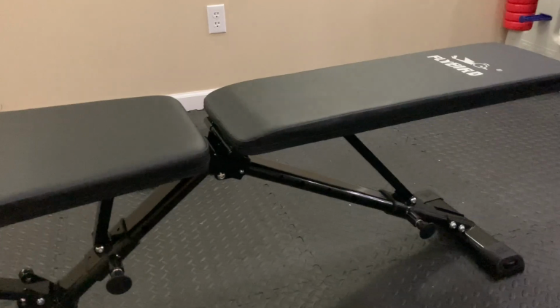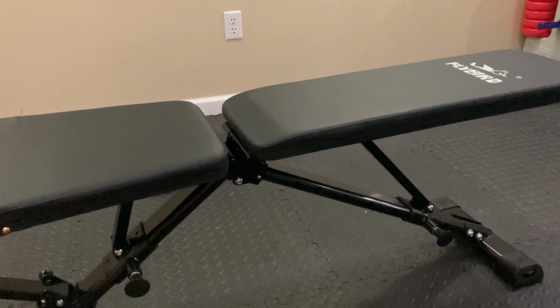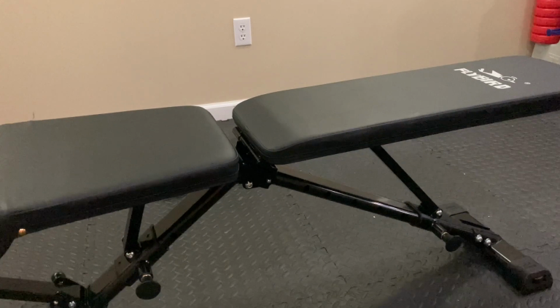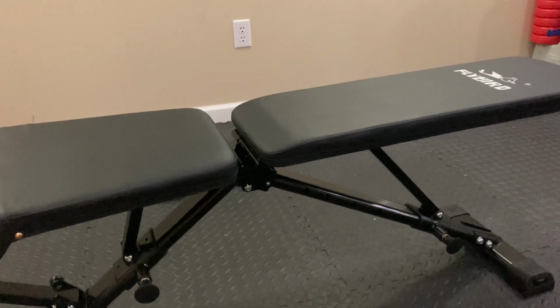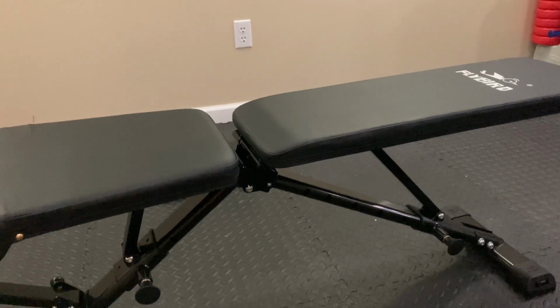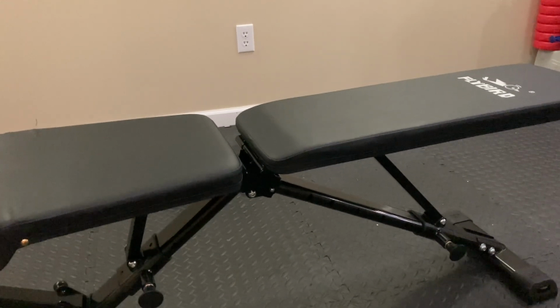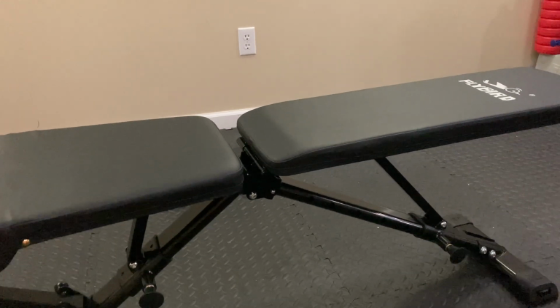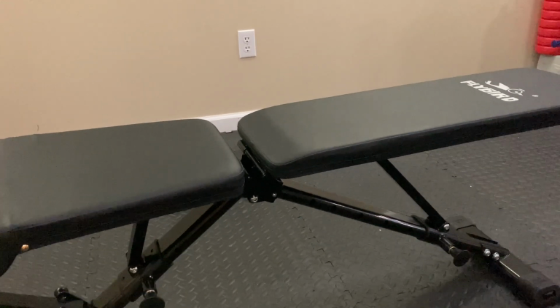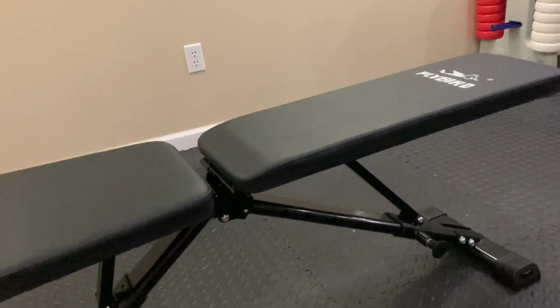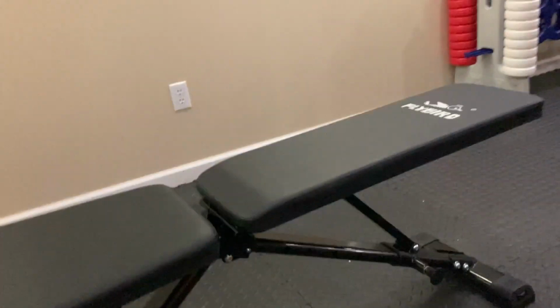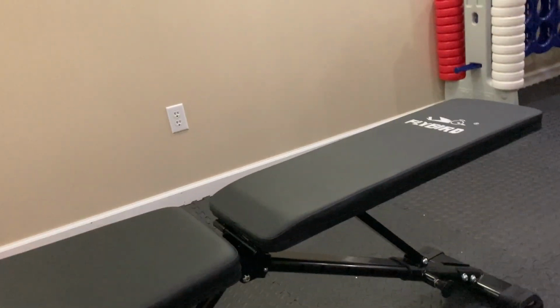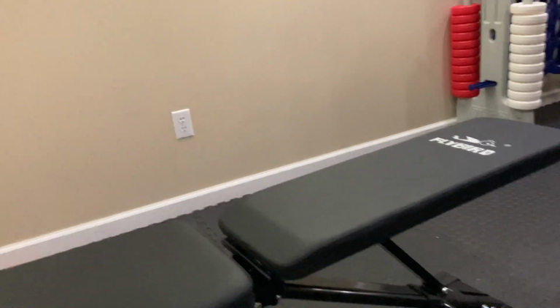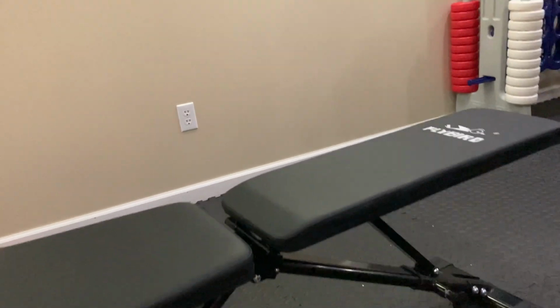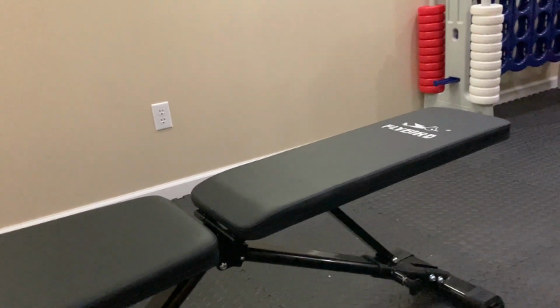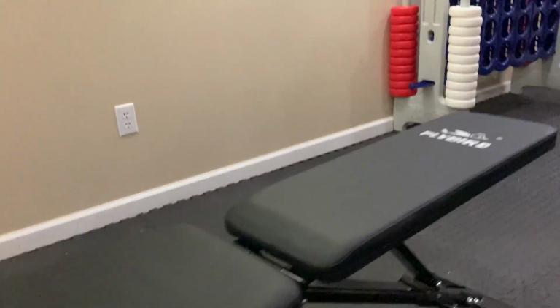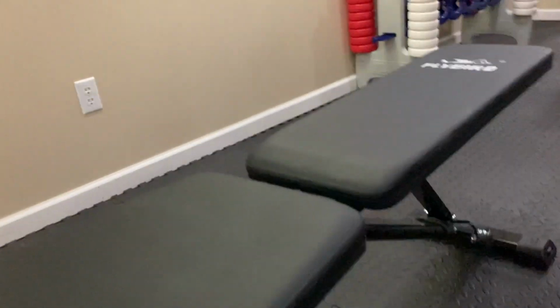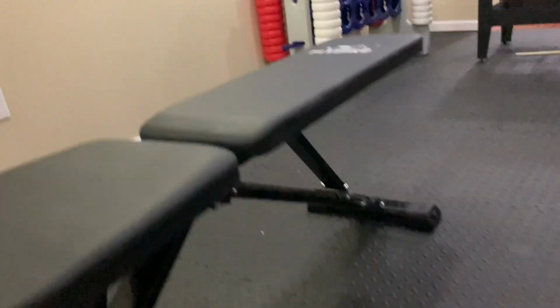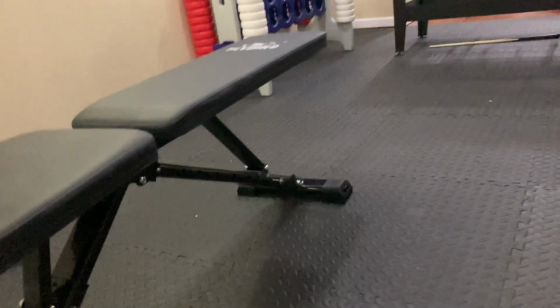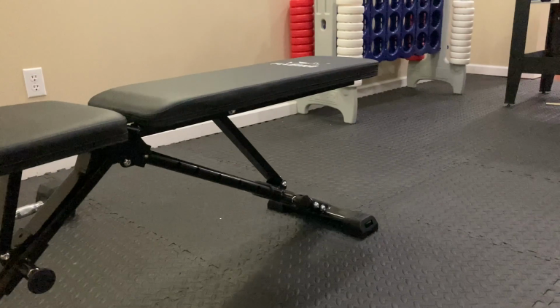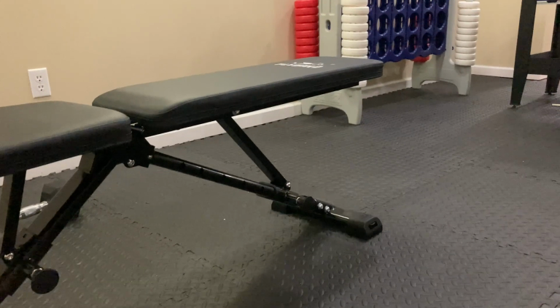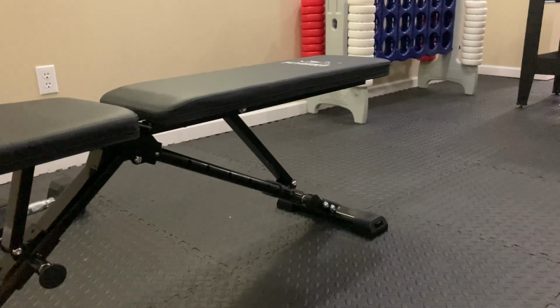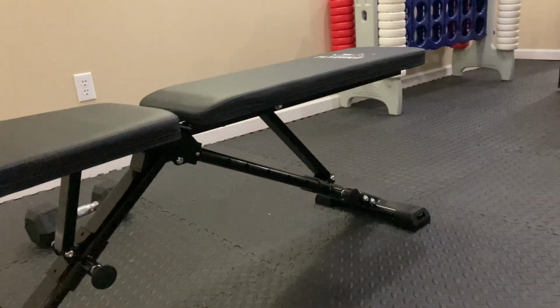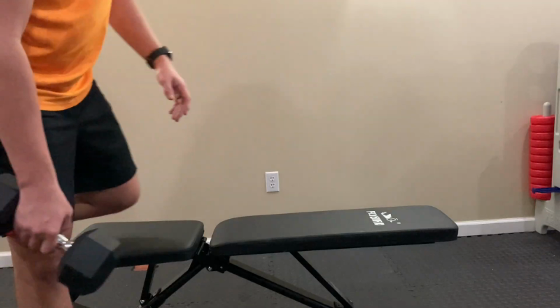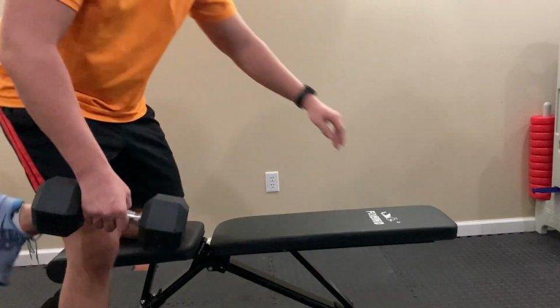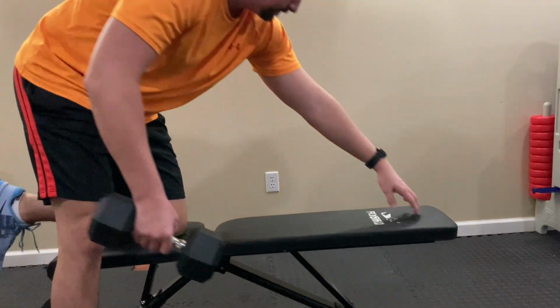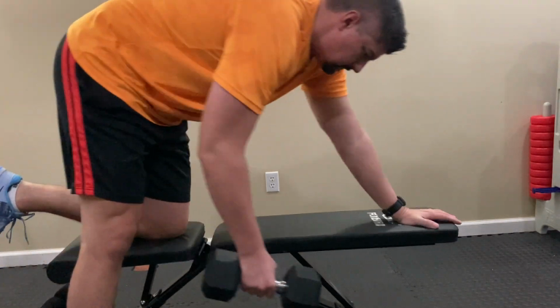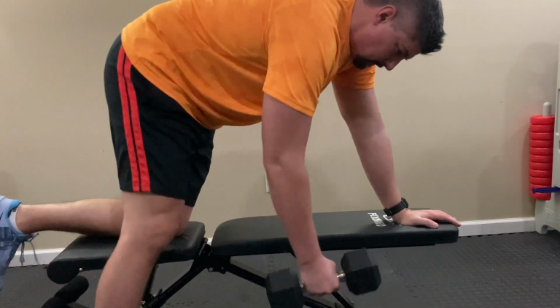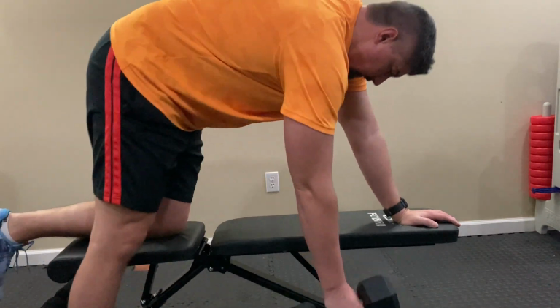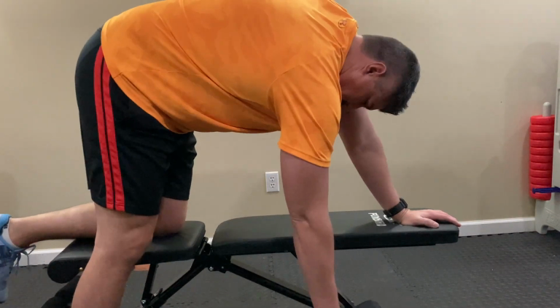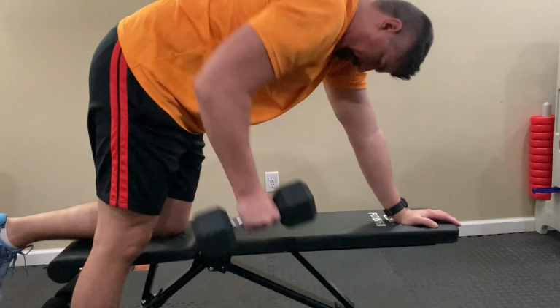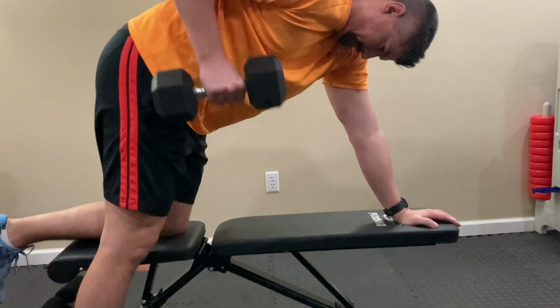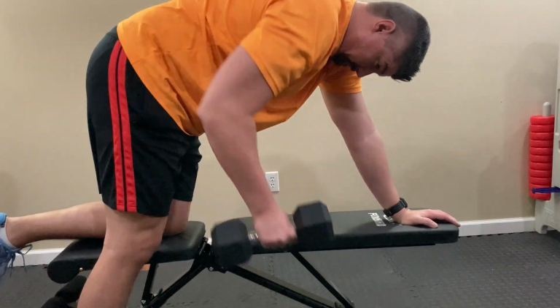You can also use this for a good number of other exercises. A full body workout could be something like a sitting shoulder press into a bench press — that works your shoulders and your chest muscles. You can also do a bent over row, which will work your back.